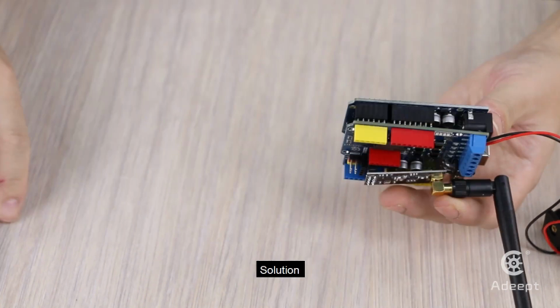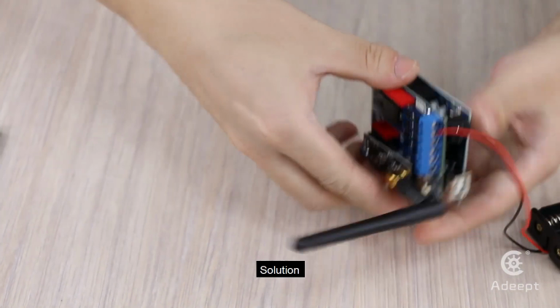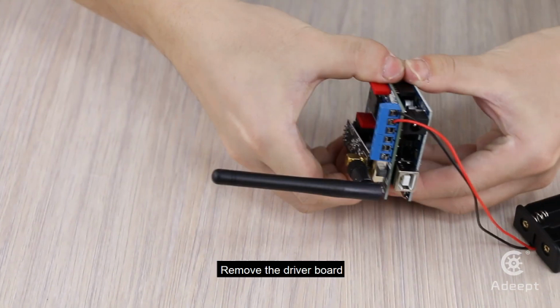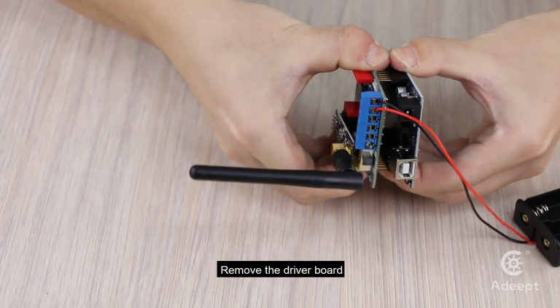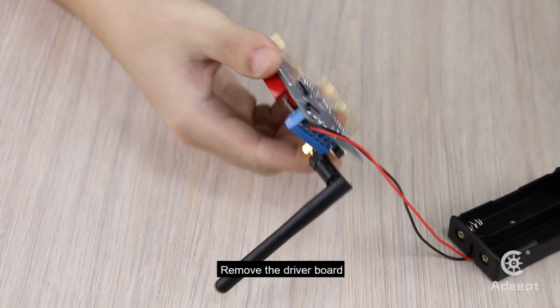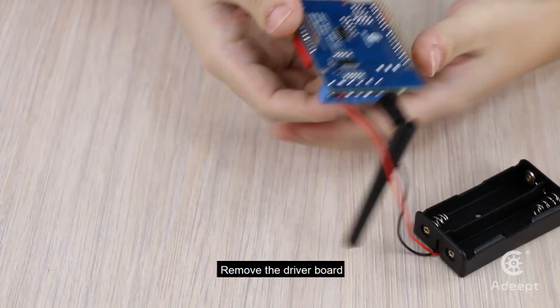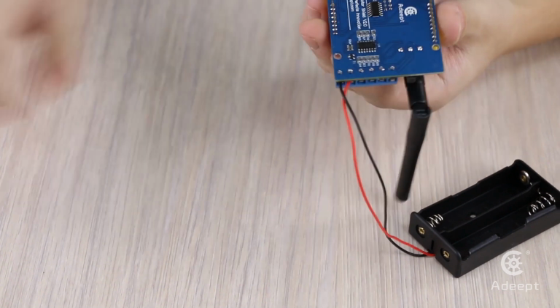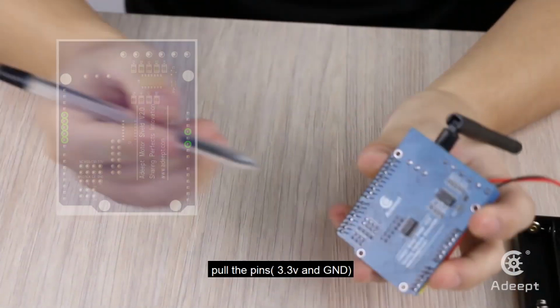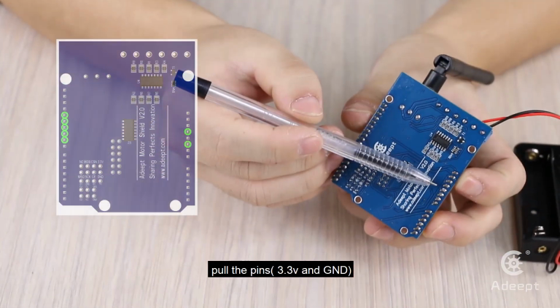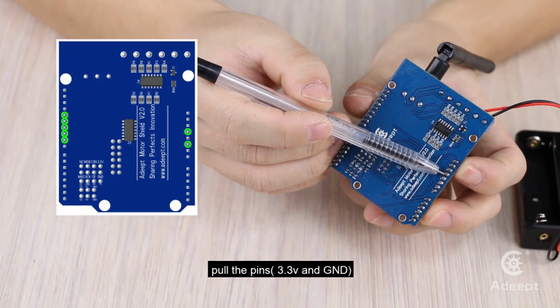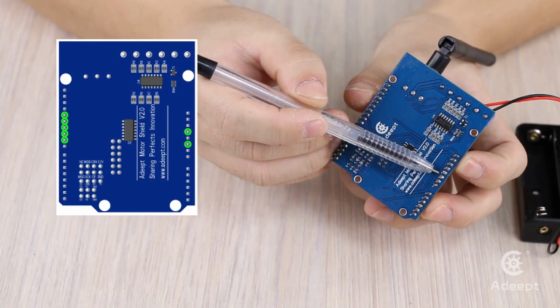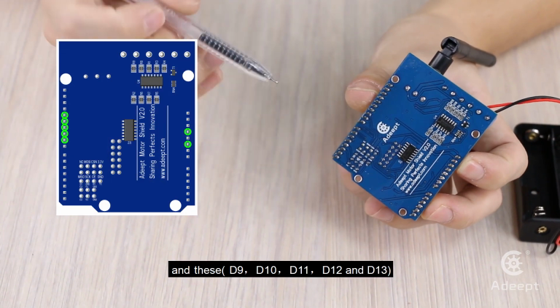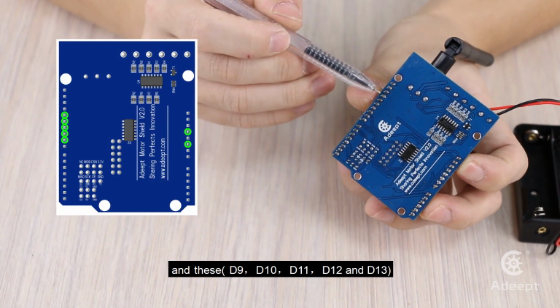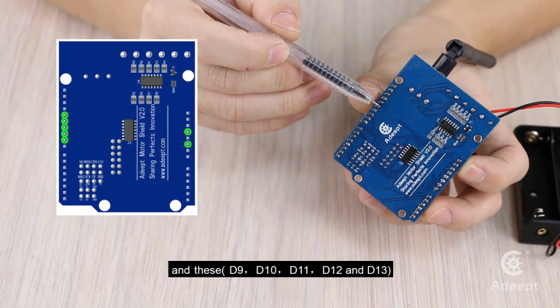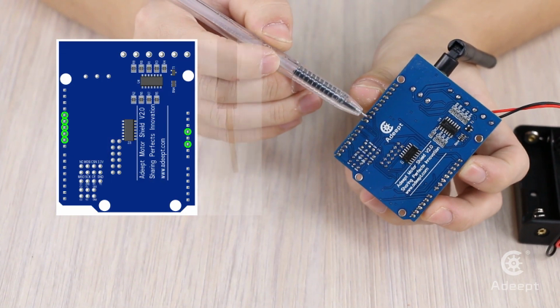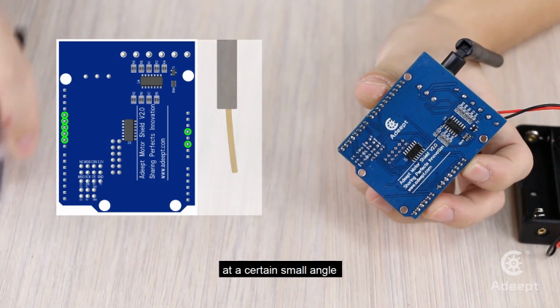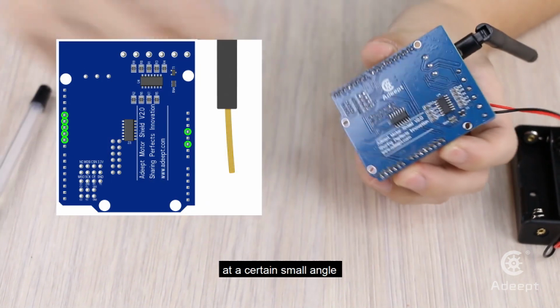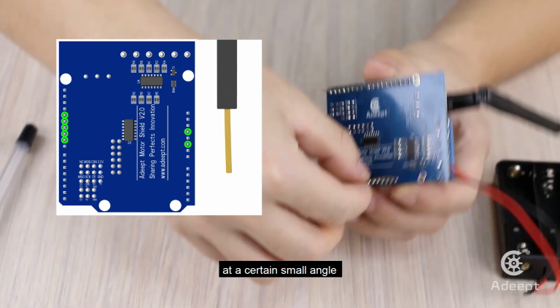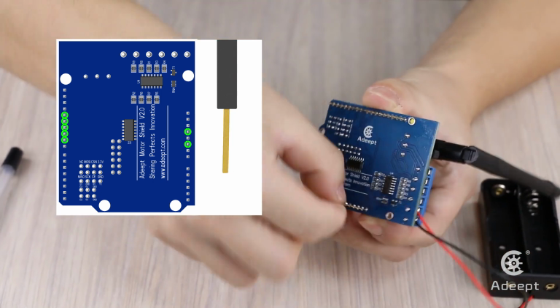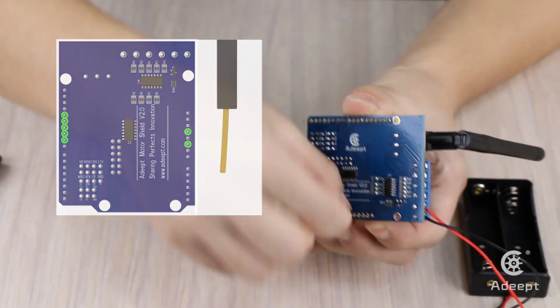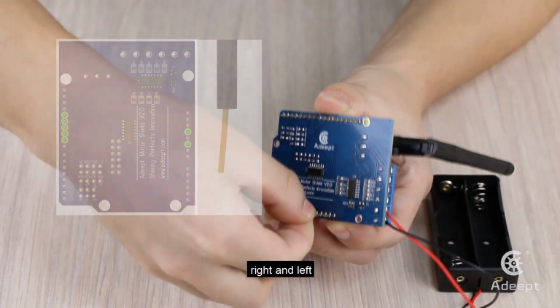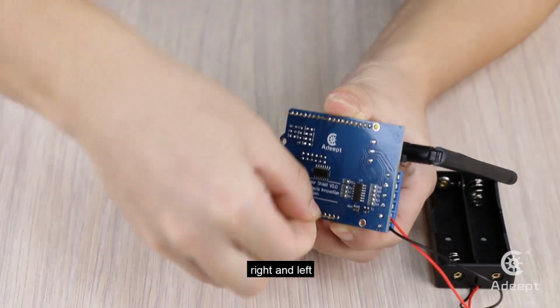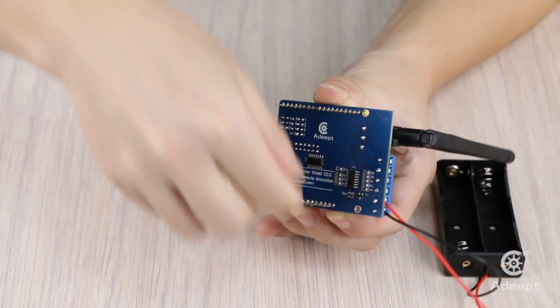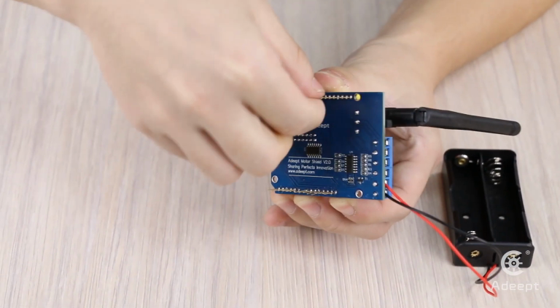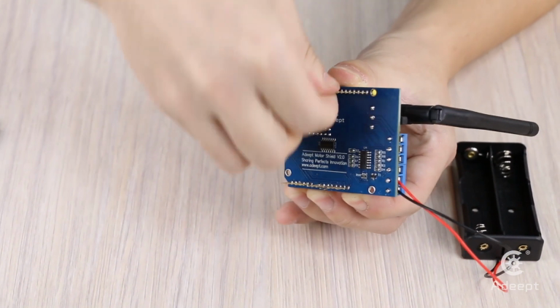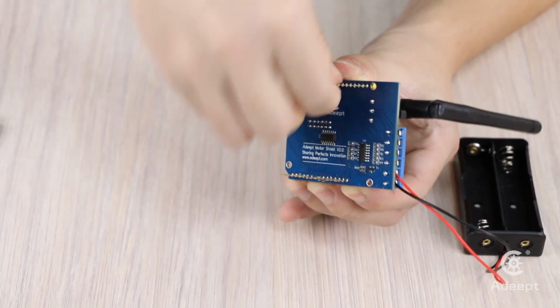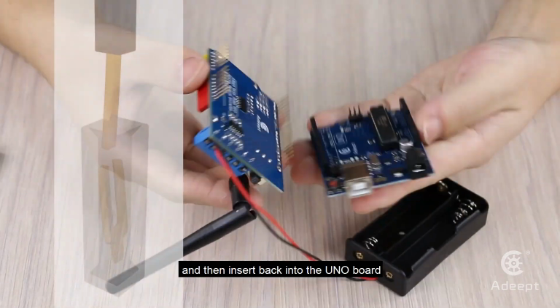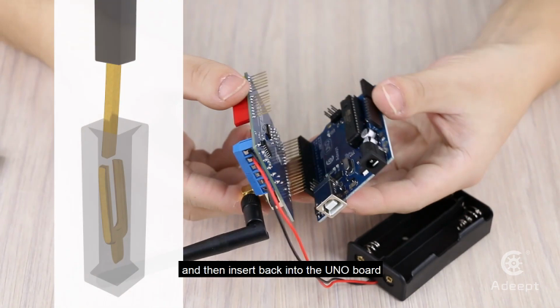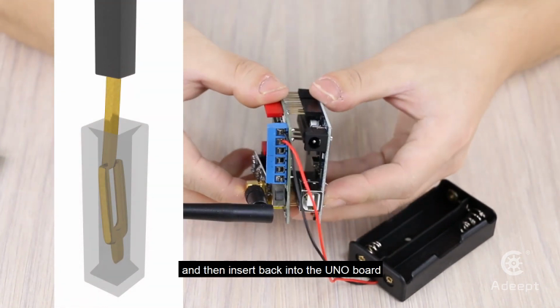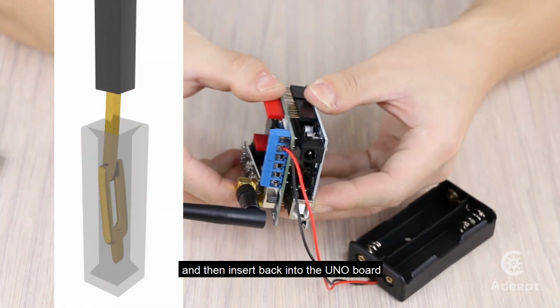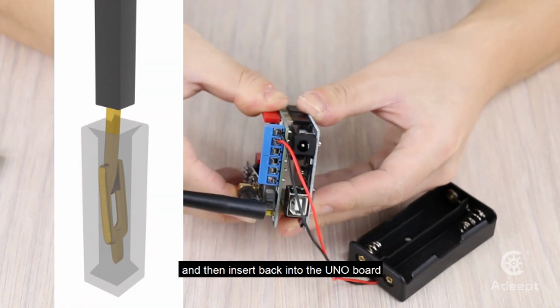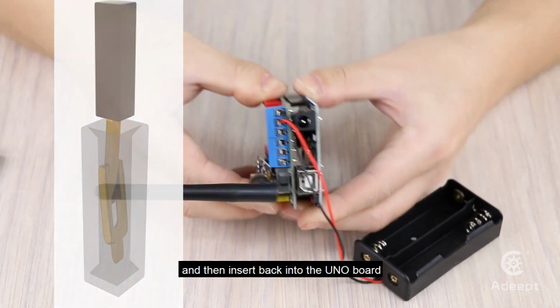Solution: Remove the driver board. Pull the pins at a certain small angle, right and left, and then insert them back into the UNO board.